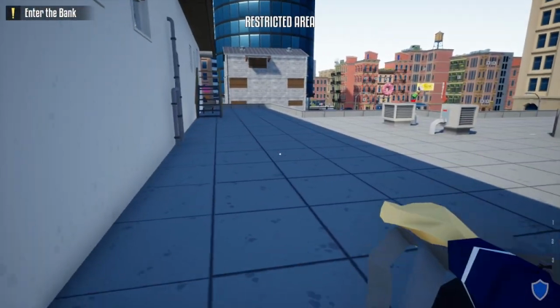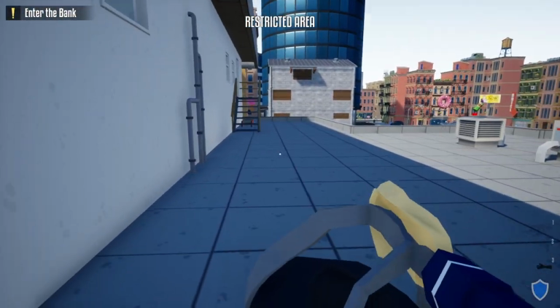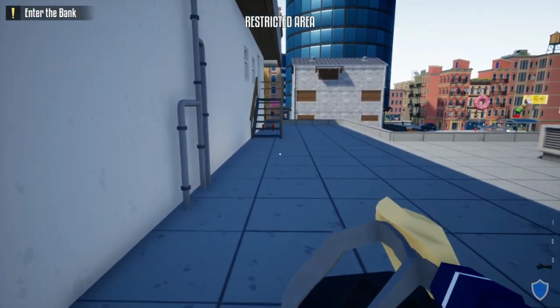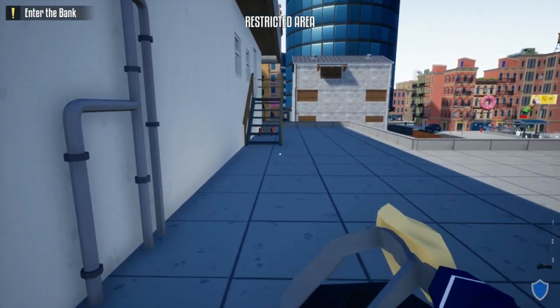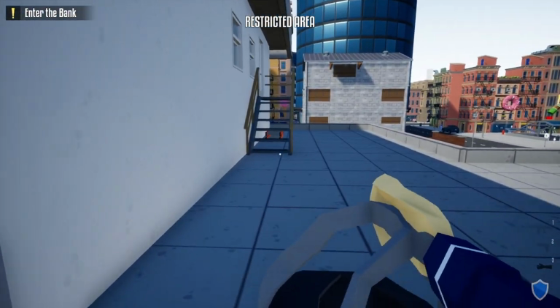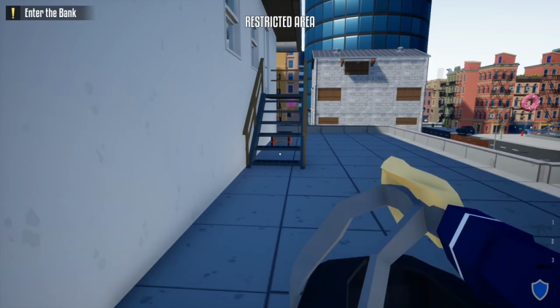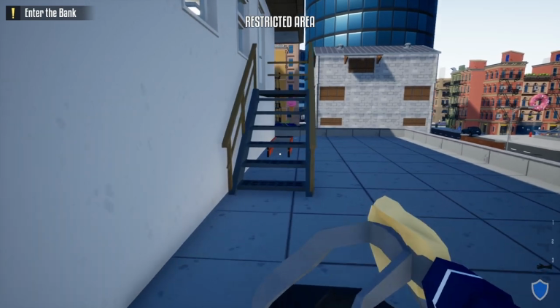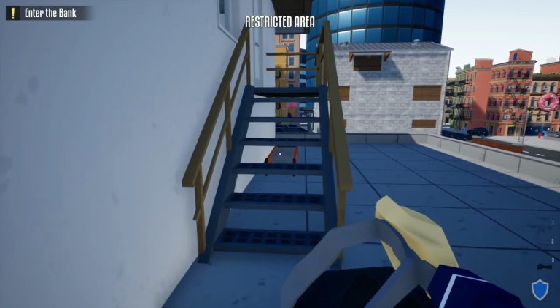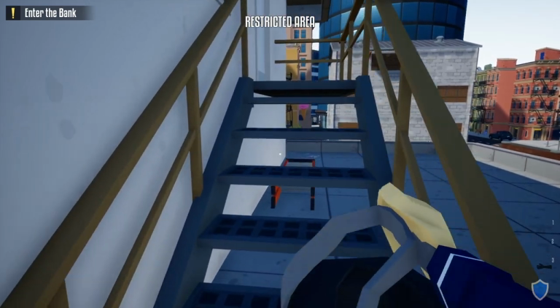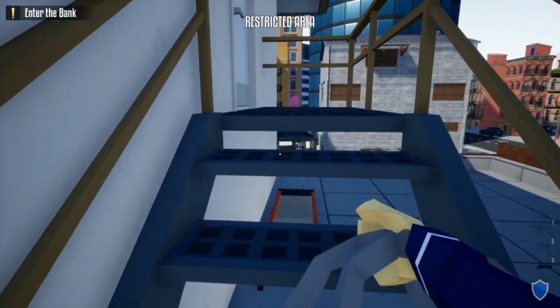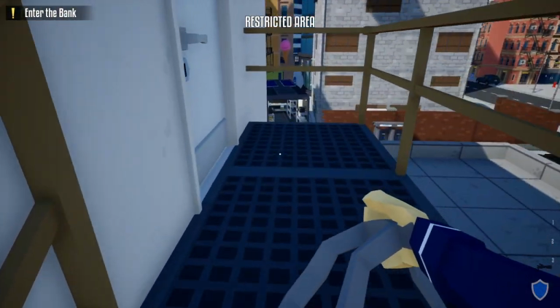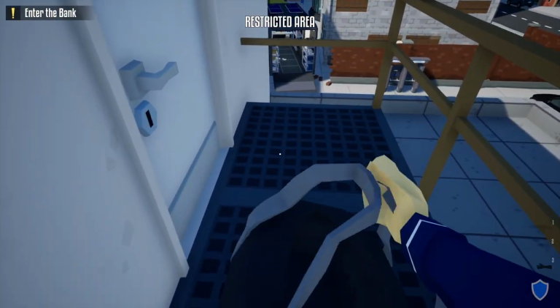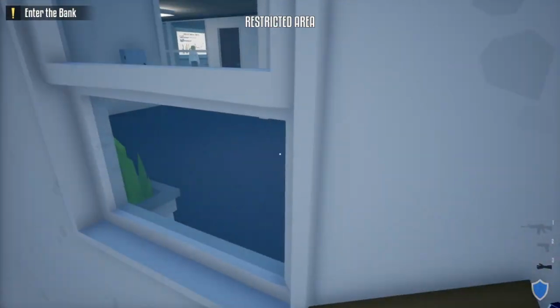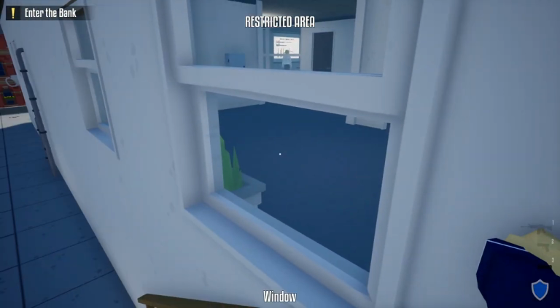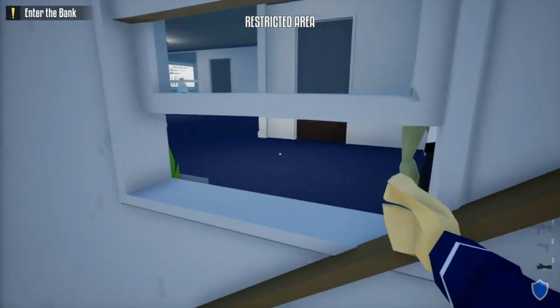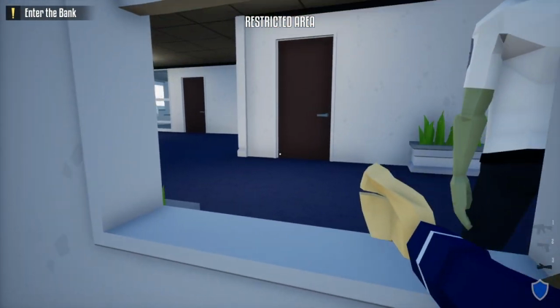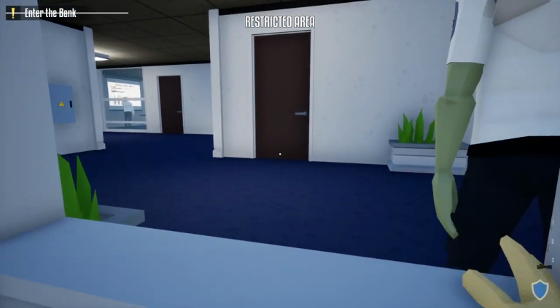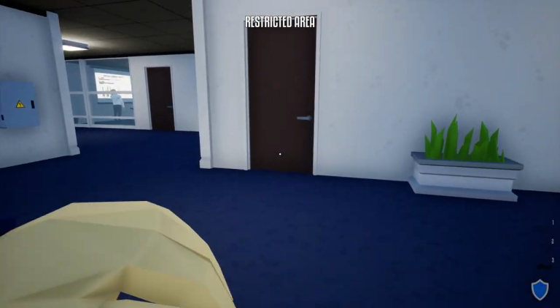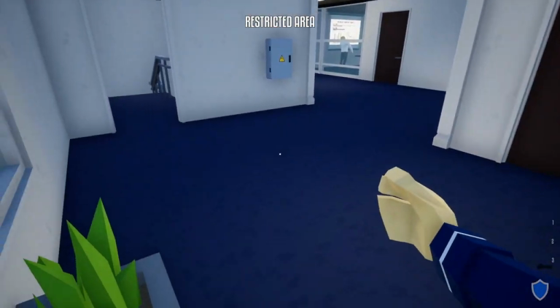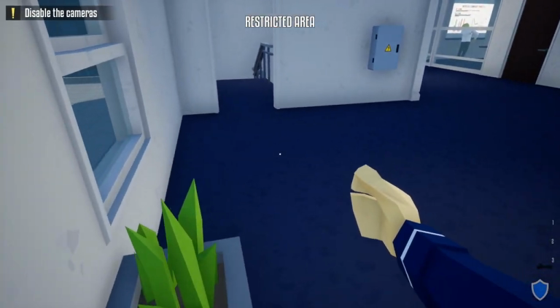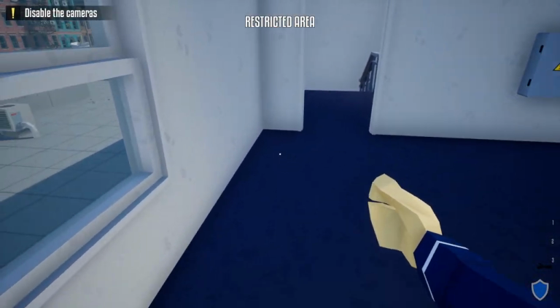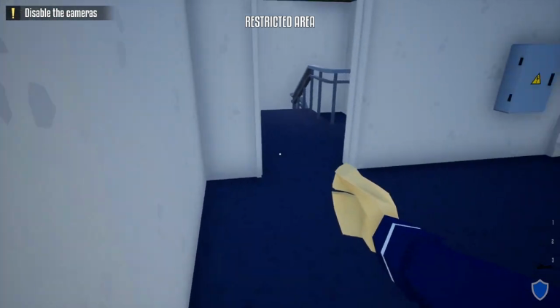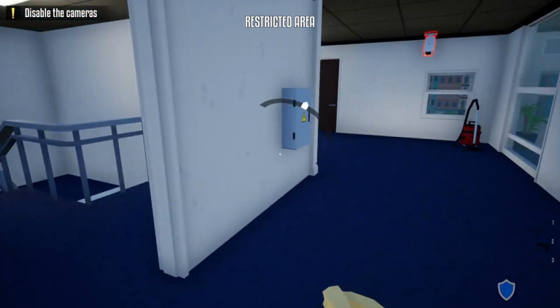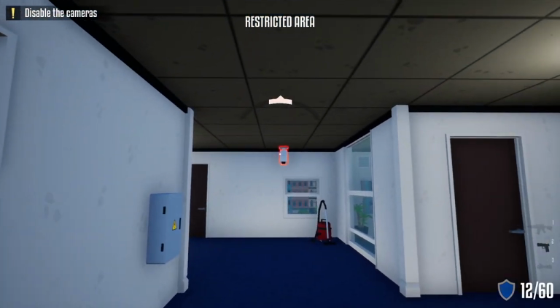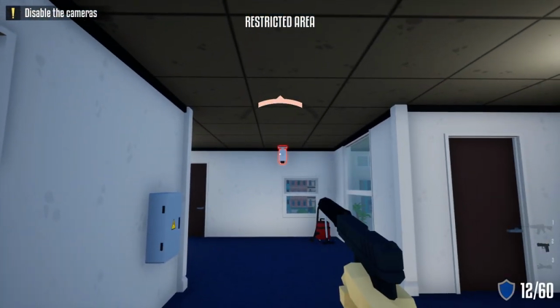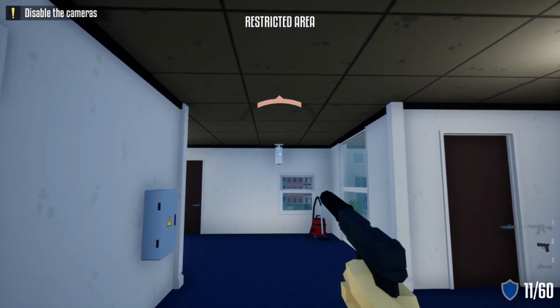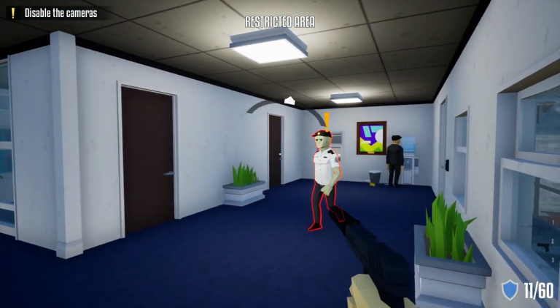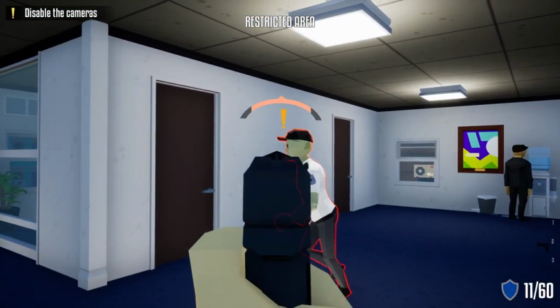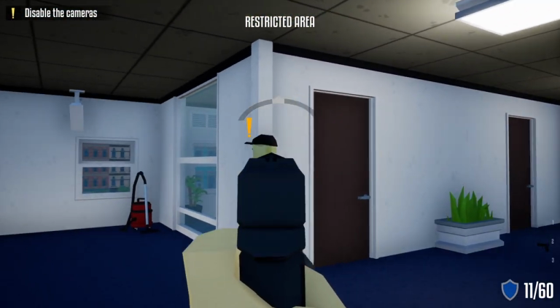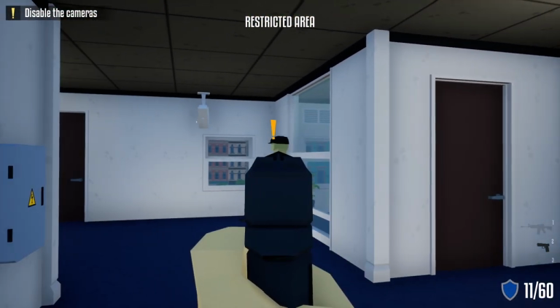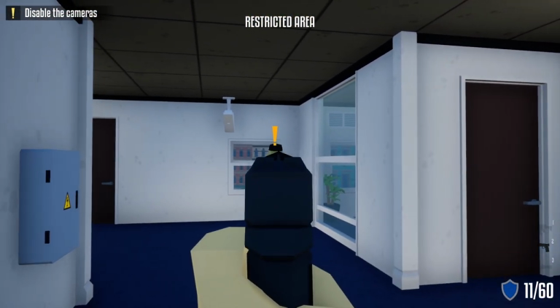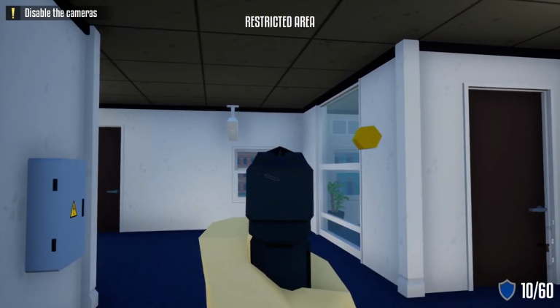Instead of lock picking the first door on the roof, we're going to leave our duffel bag outside, open up this window, and hop right through it. Next, hugging your left, take out your silent gun, shoot the camera, and shoot the guard that comes to investigate.